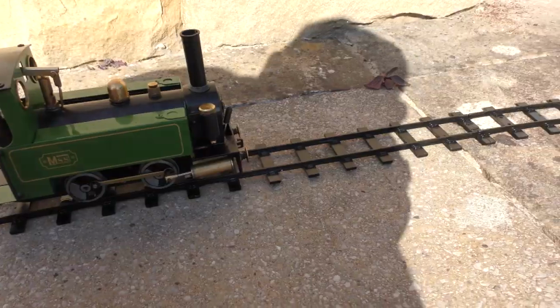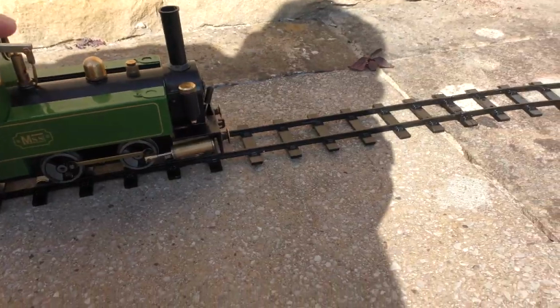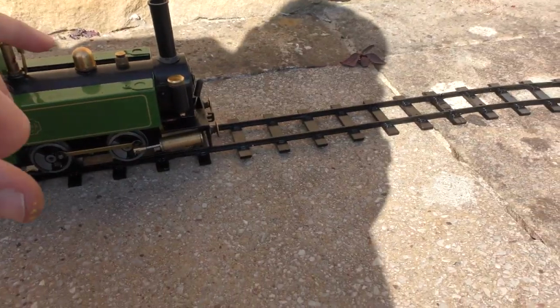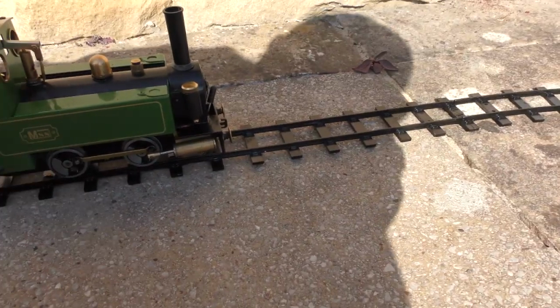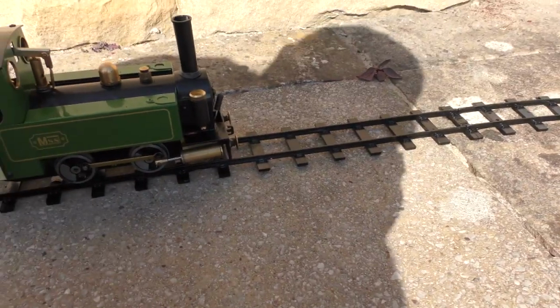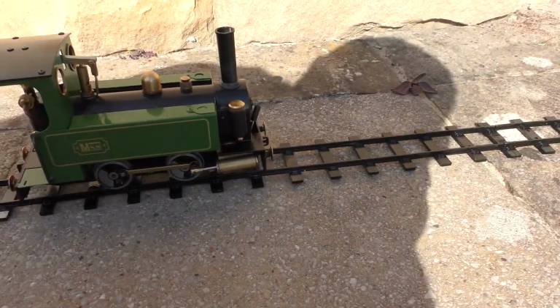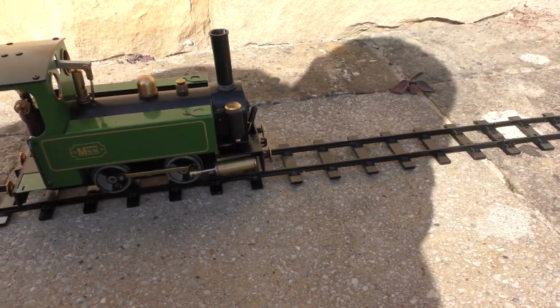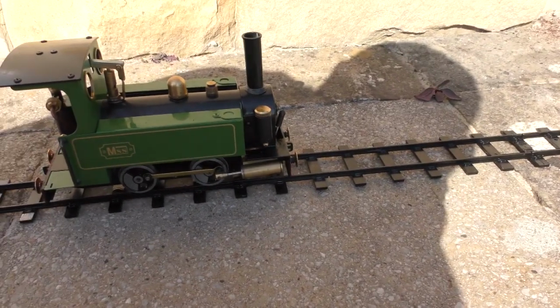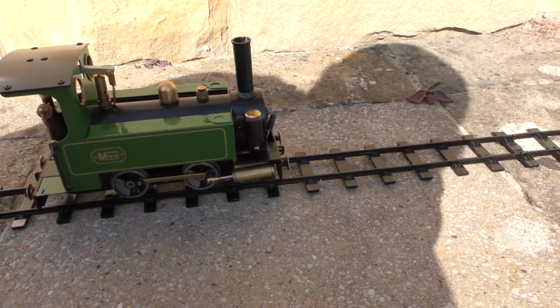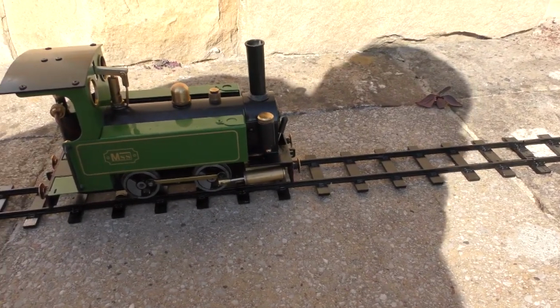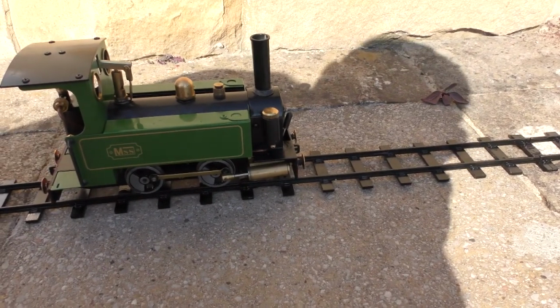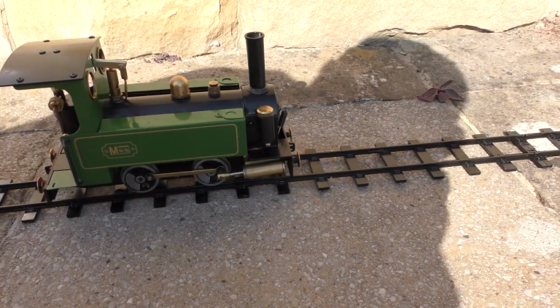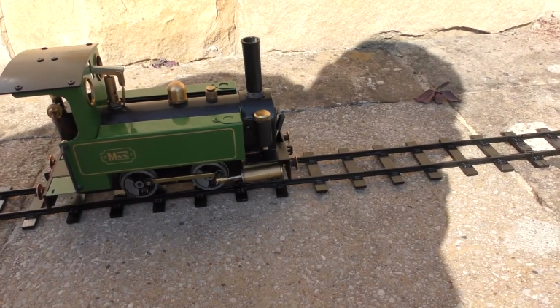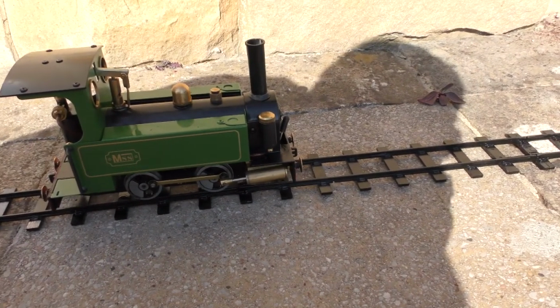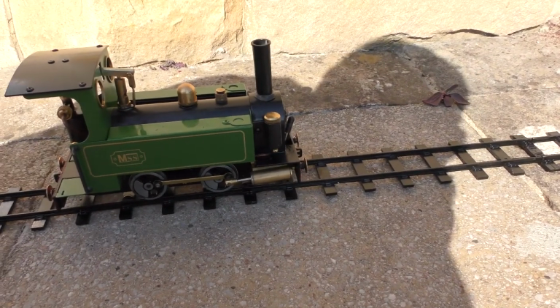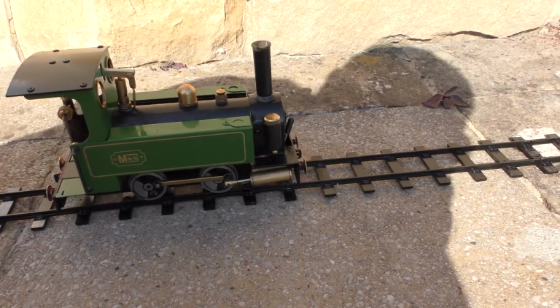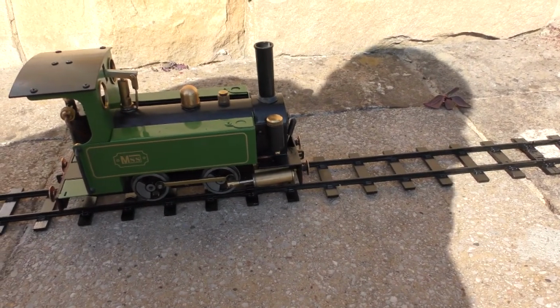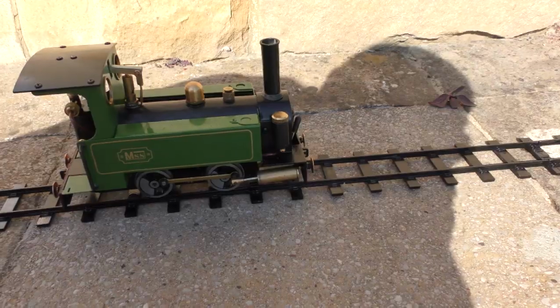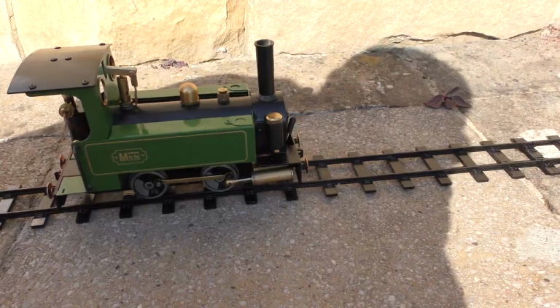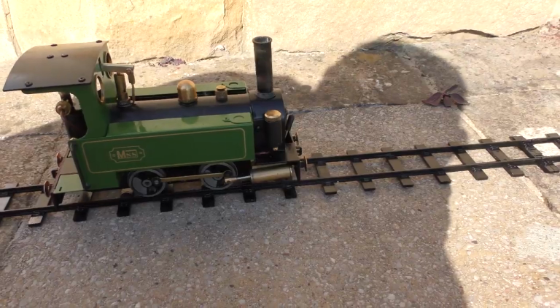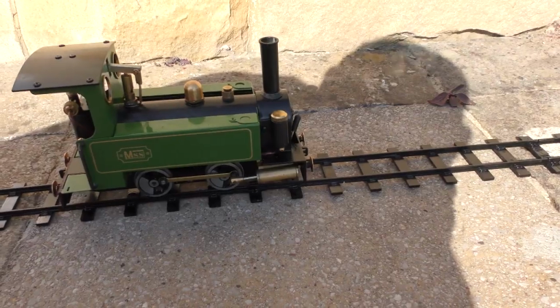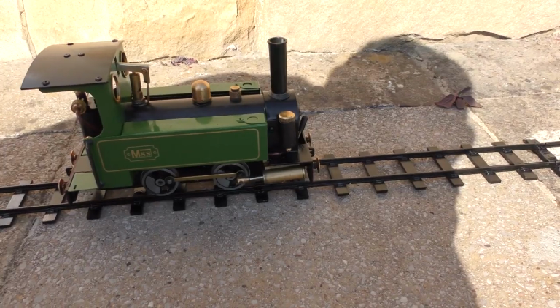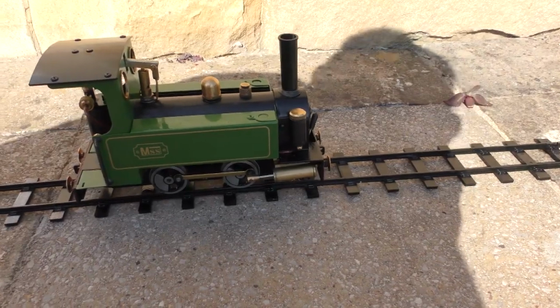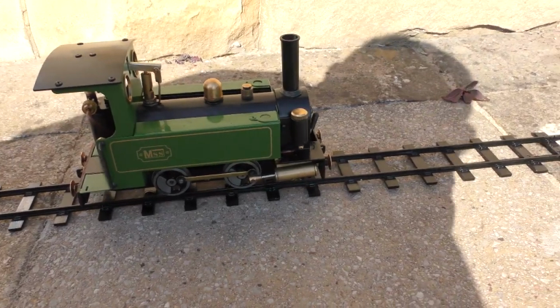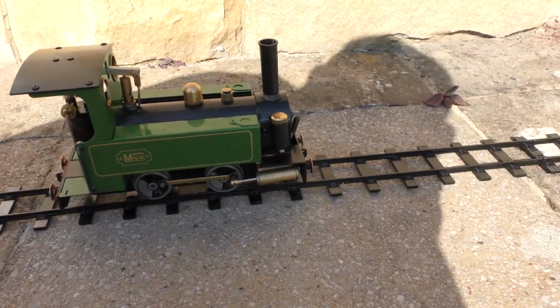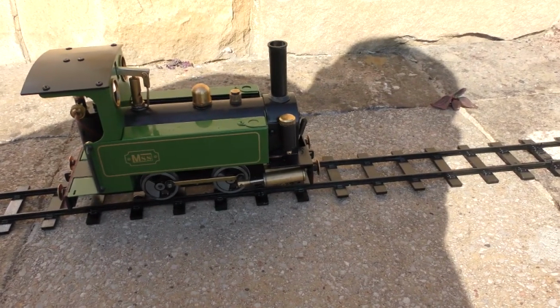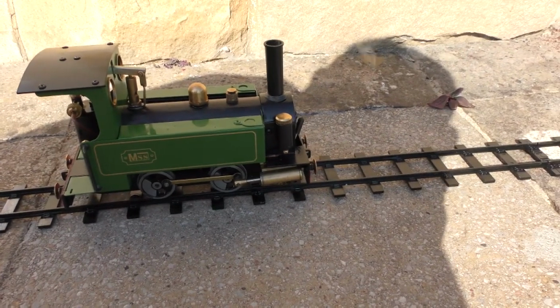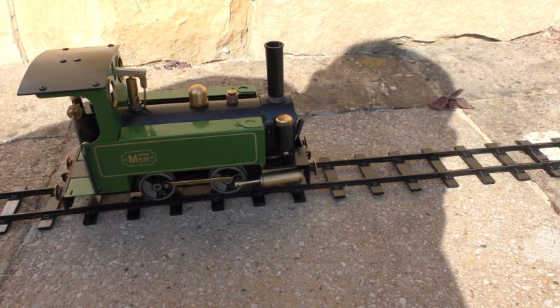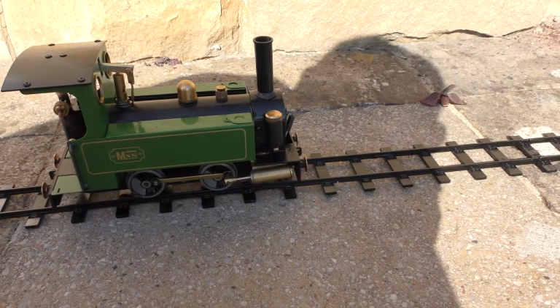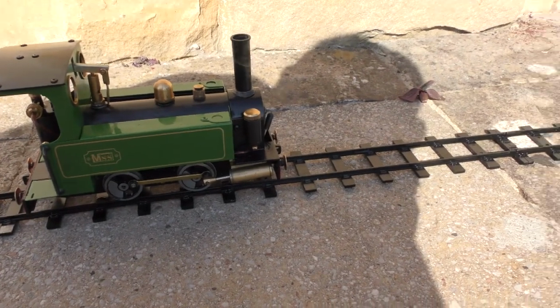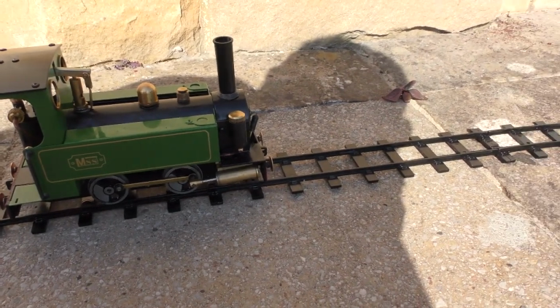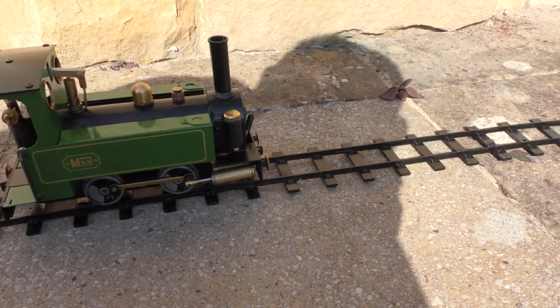Checked the O-ring inside there, that hadn't come off. I've definitely got more pressure now that I've reassembled it though, so maybe something had gone wrong inside there.